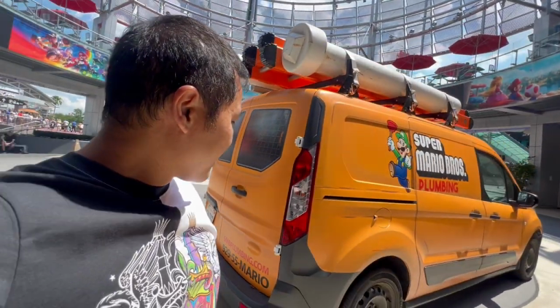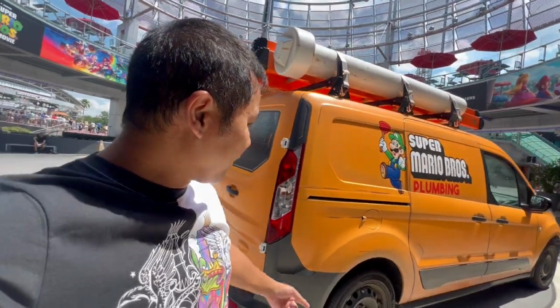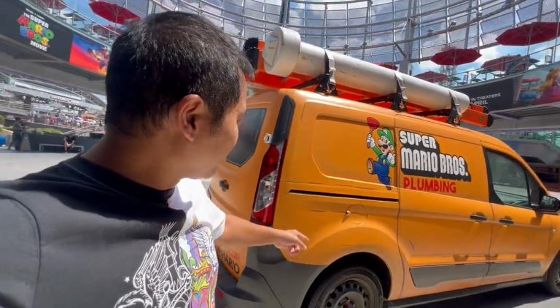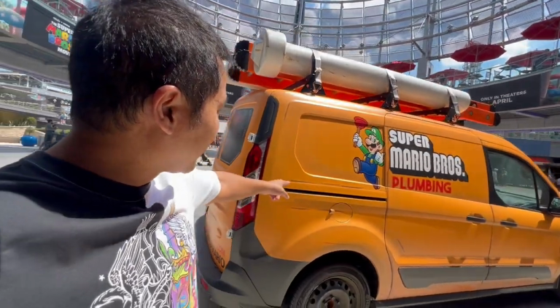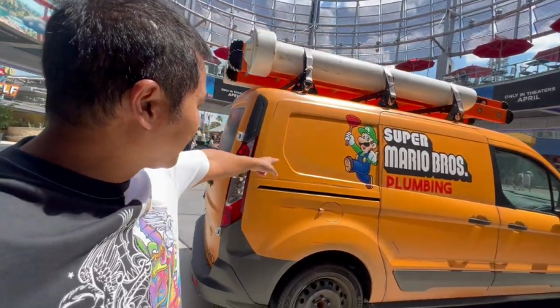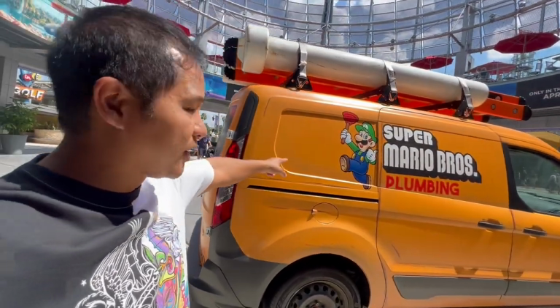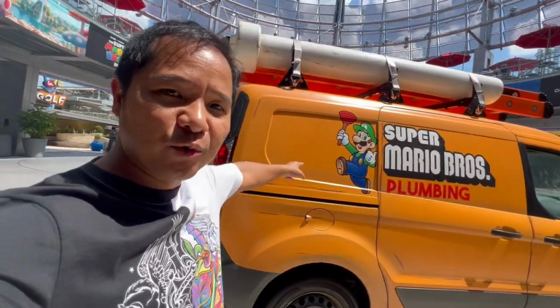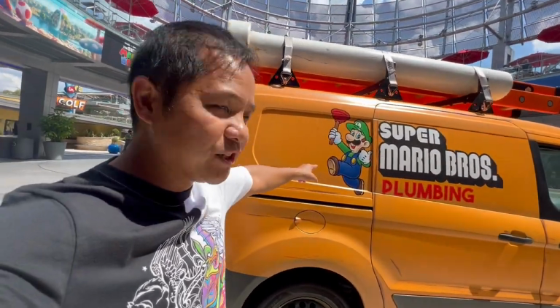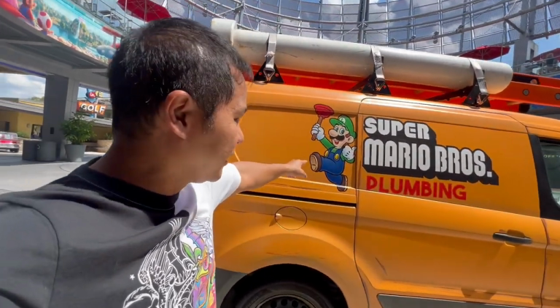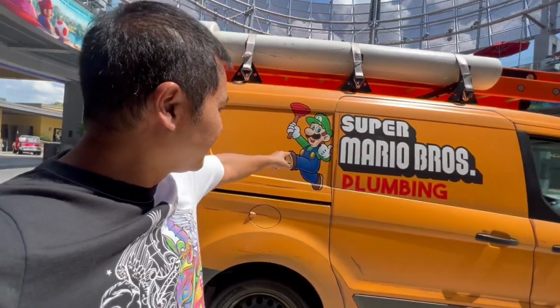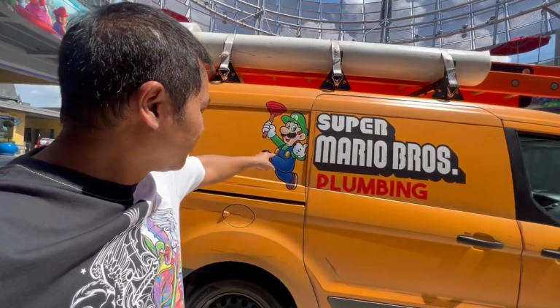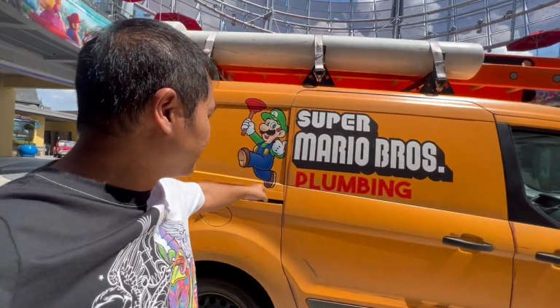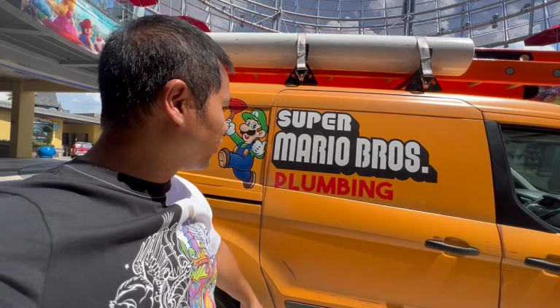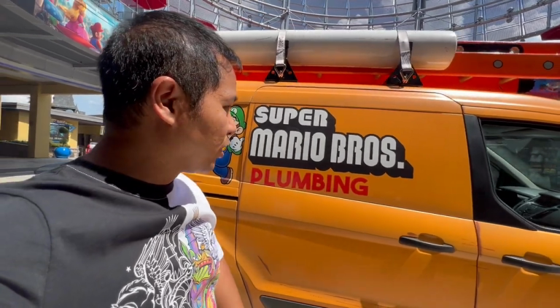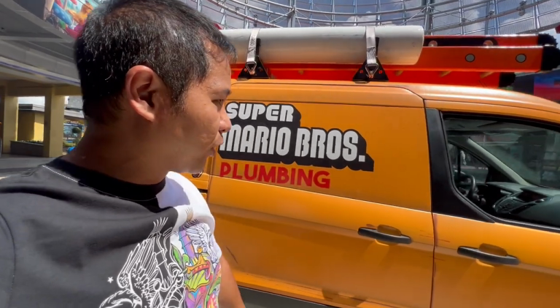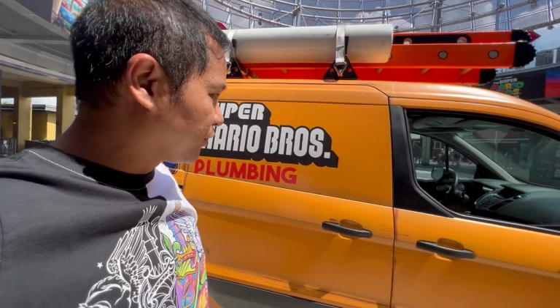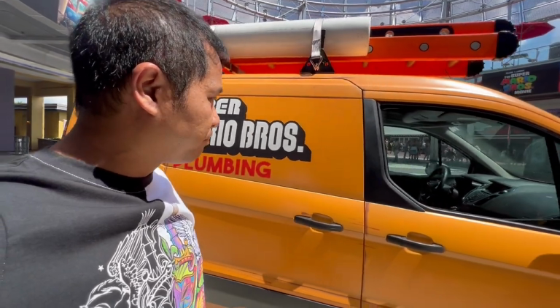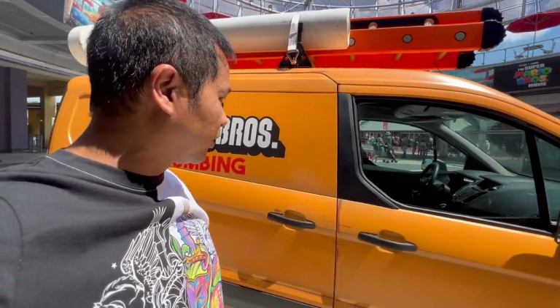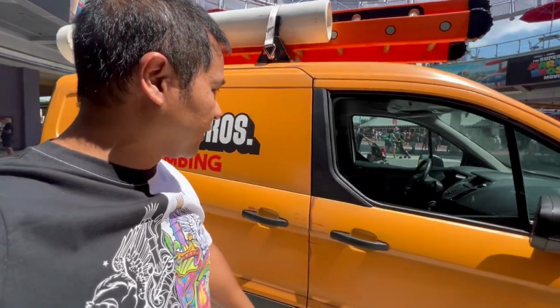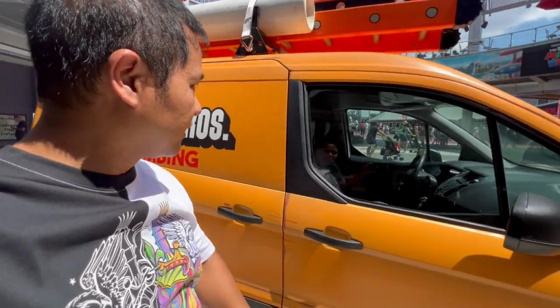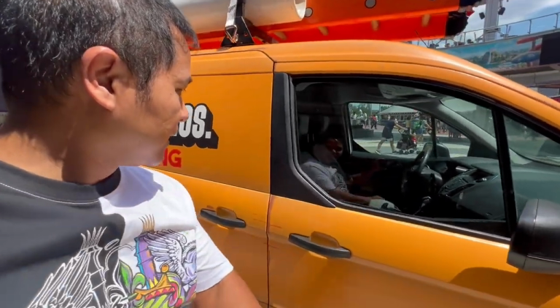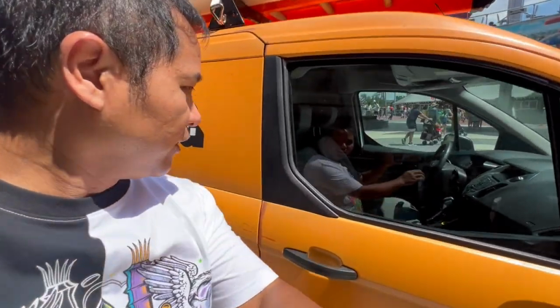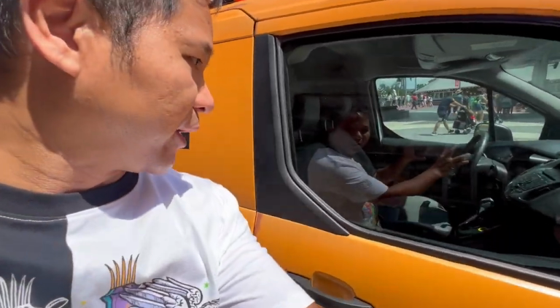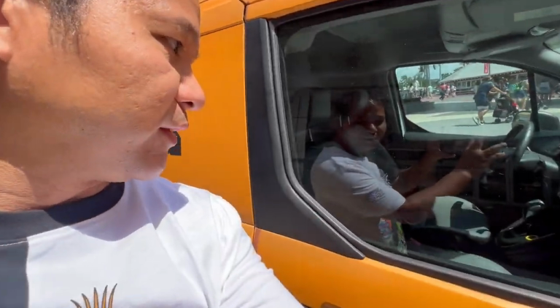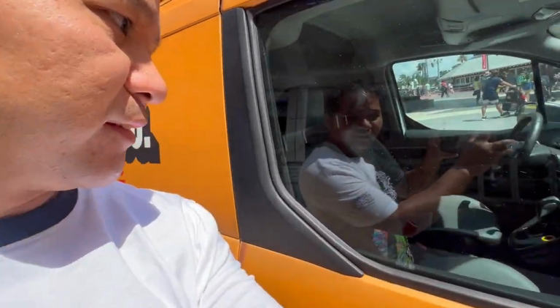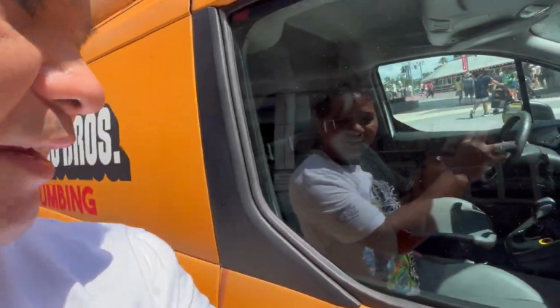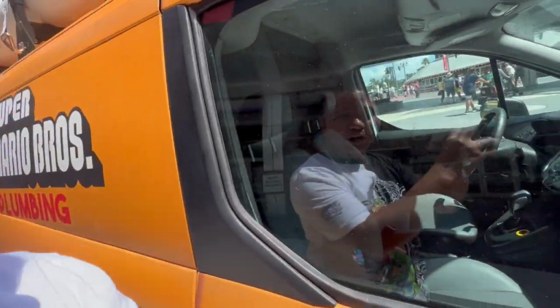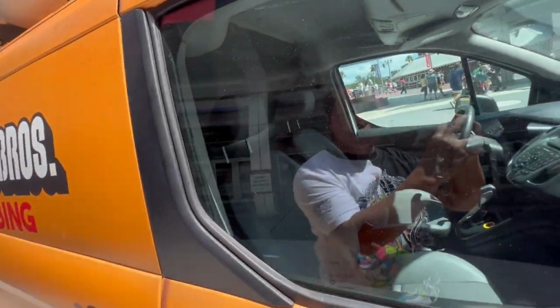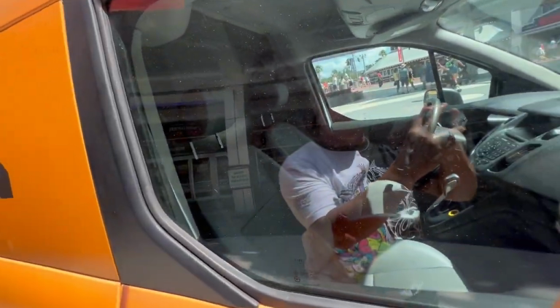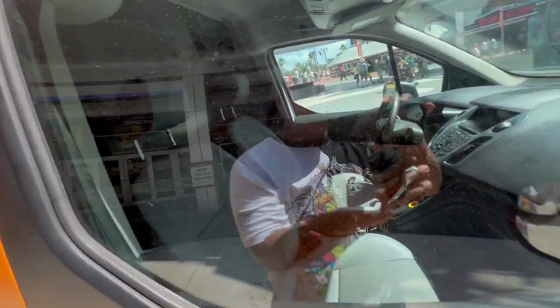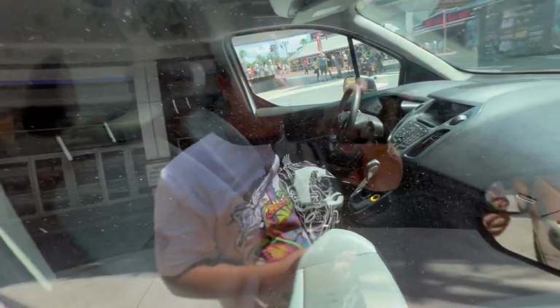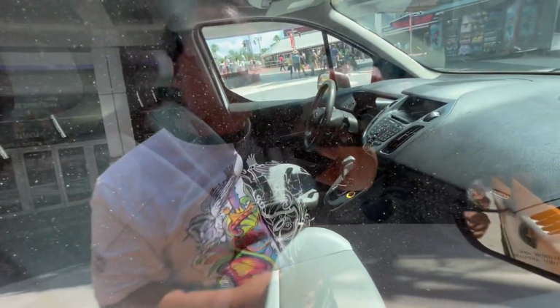Here's the other side - and here is Luigi. Super Mario Bros. plumbing. Here's a better look at the inside. Mario drives an automatic.